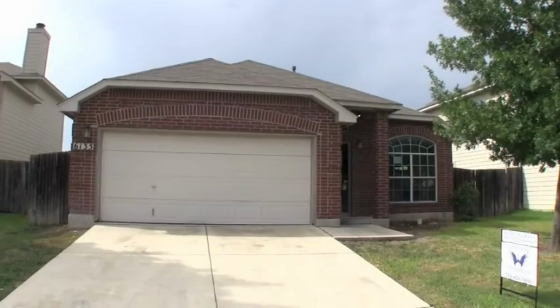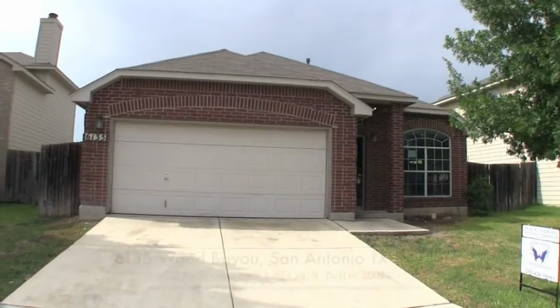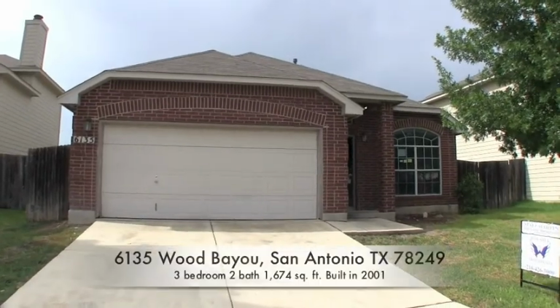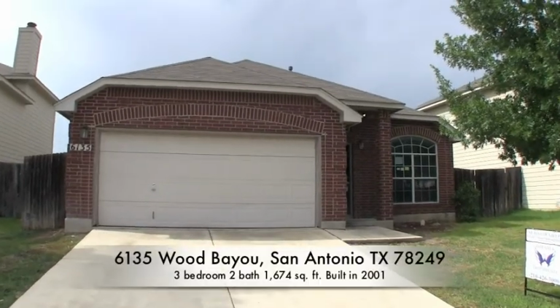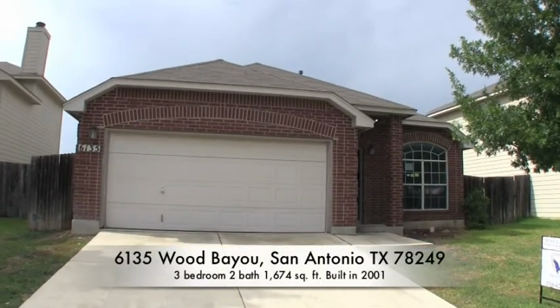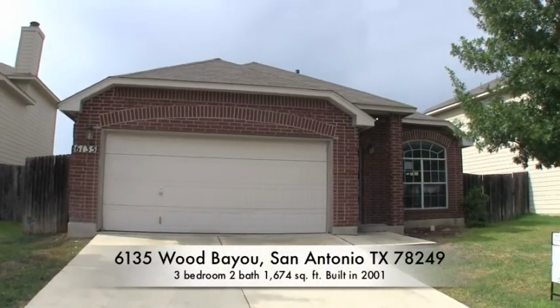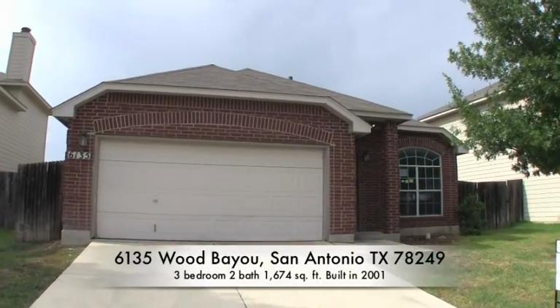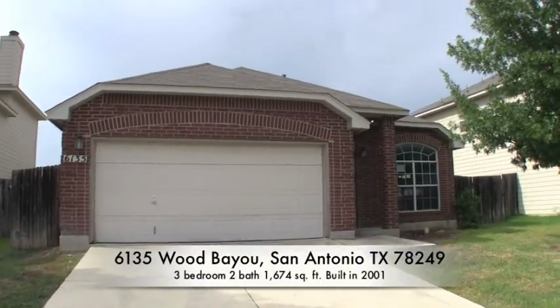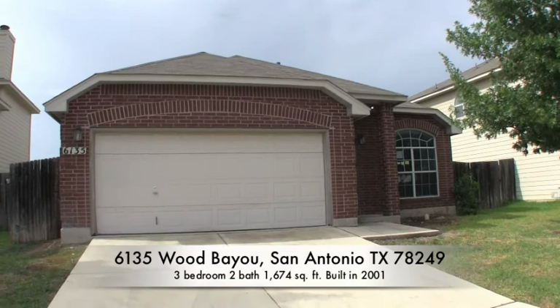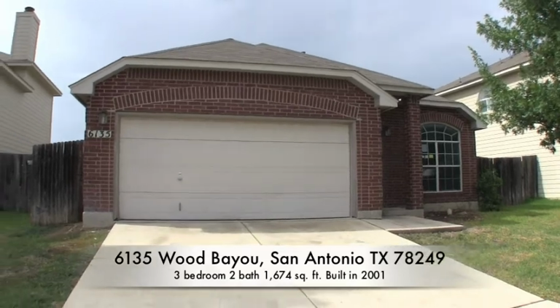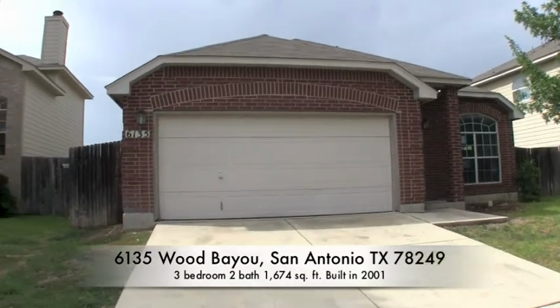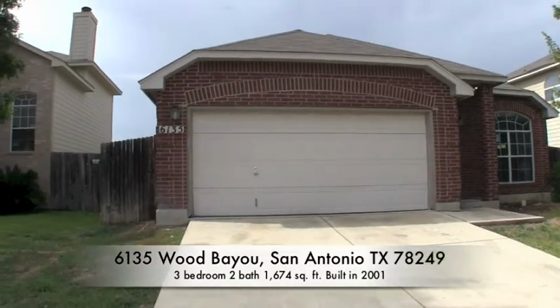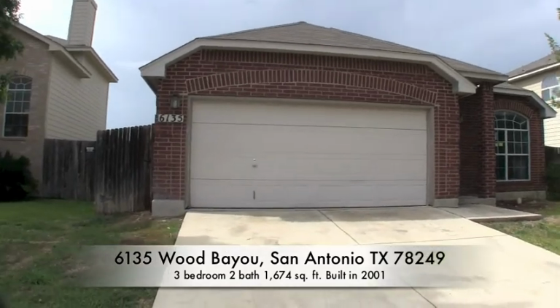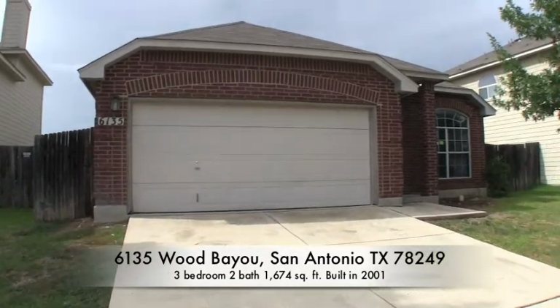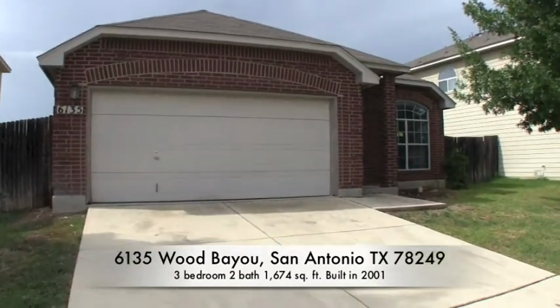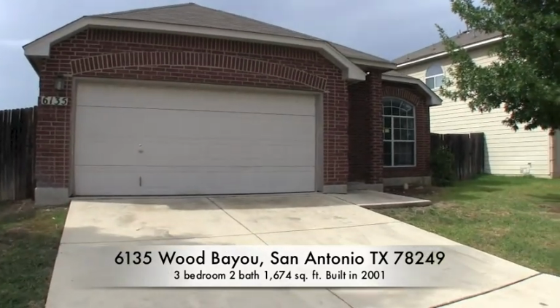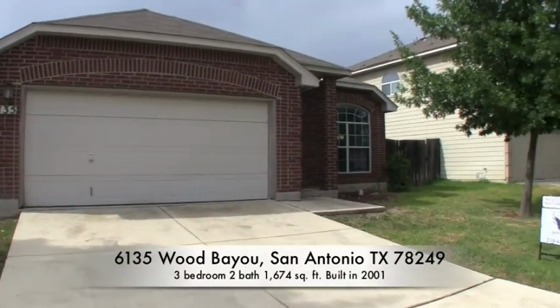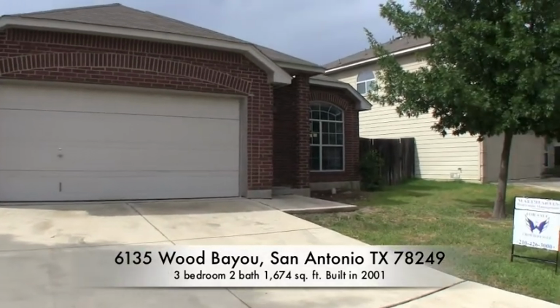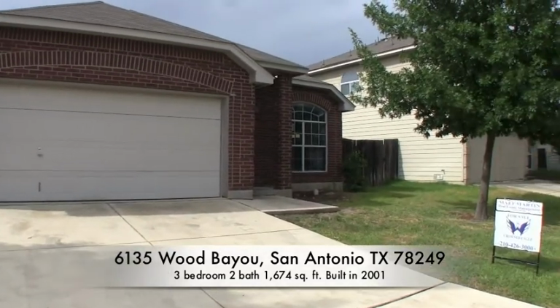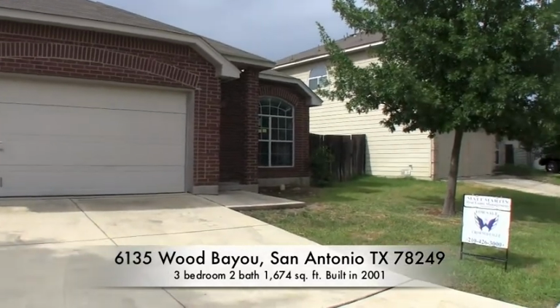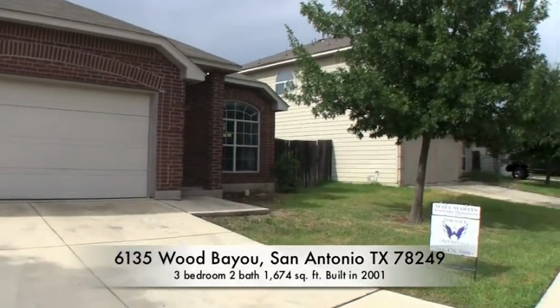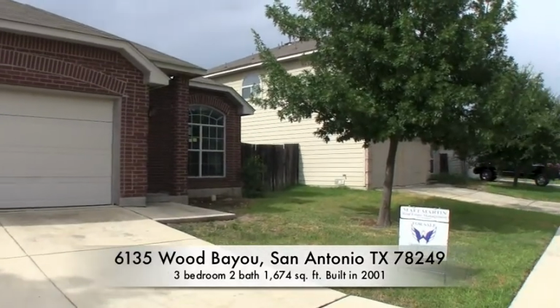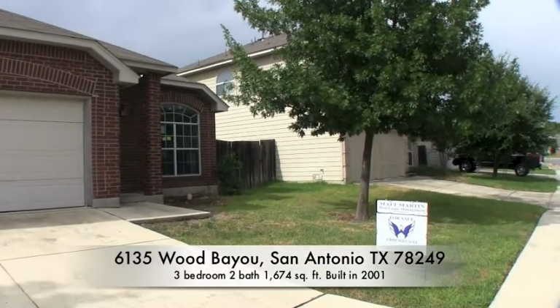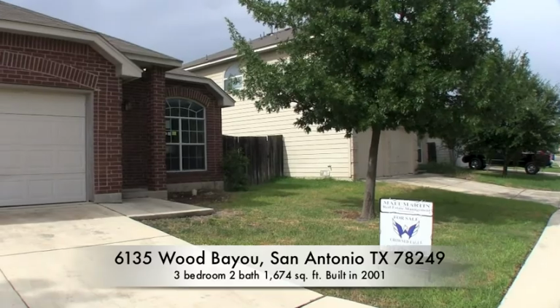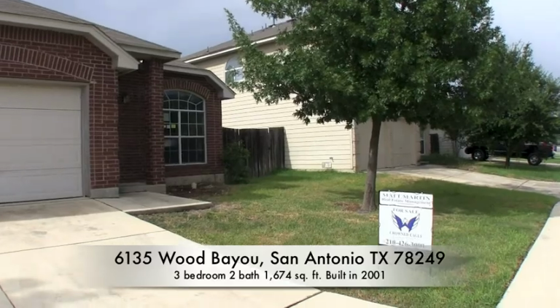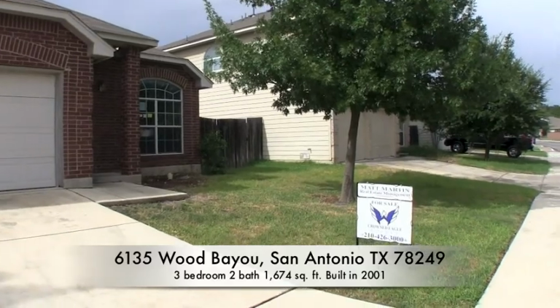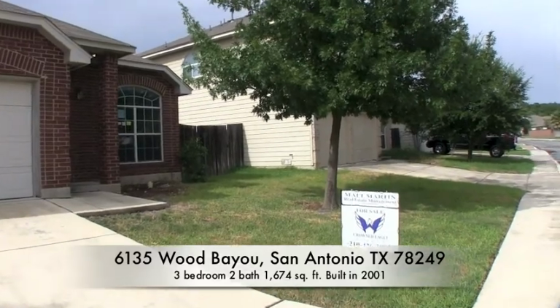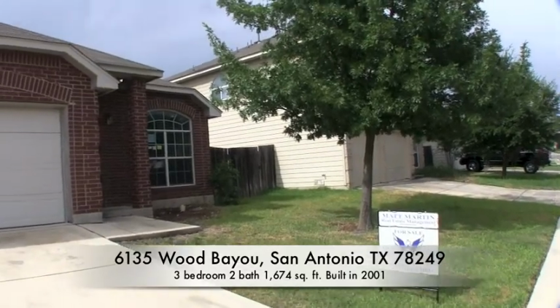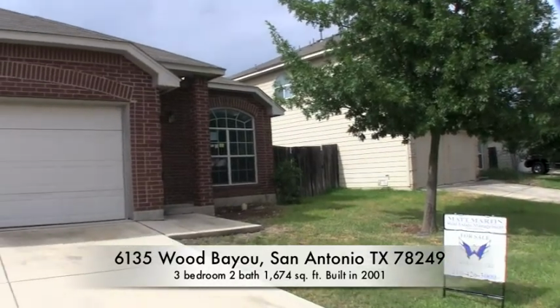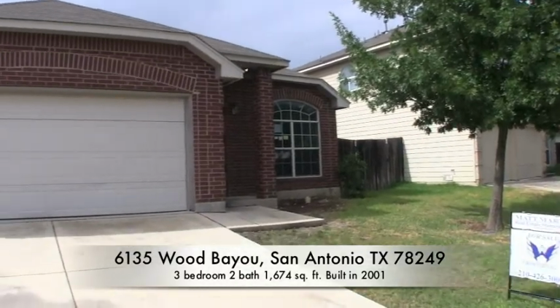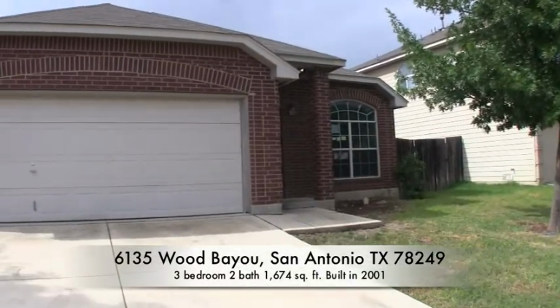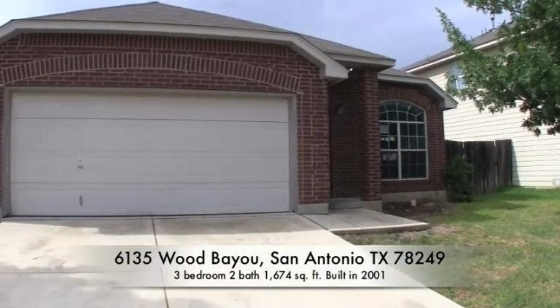We are here at 6135 Wood Bayou. This home is located in the gated community of Woodridge Village — a very nice, cute, small neighborhood.